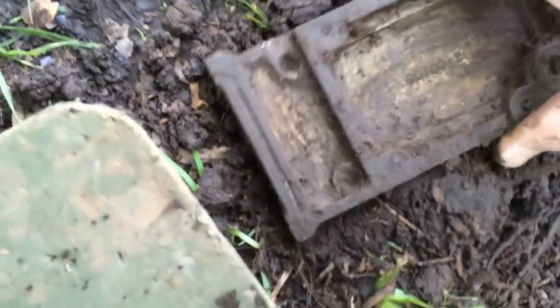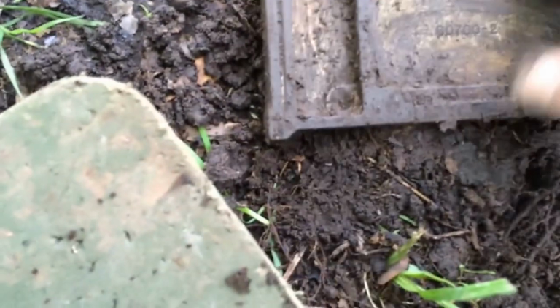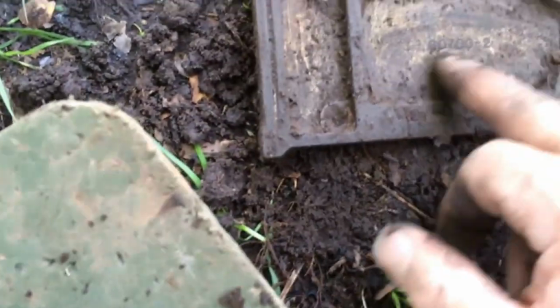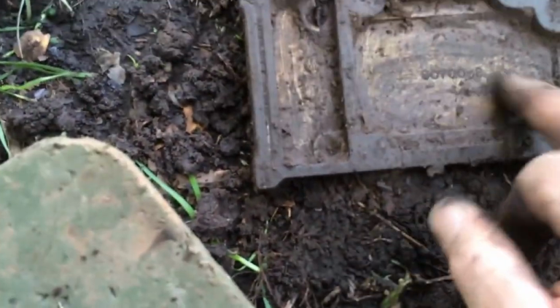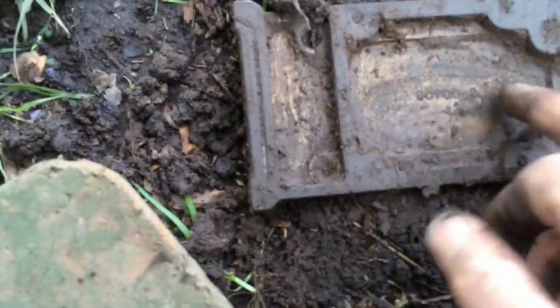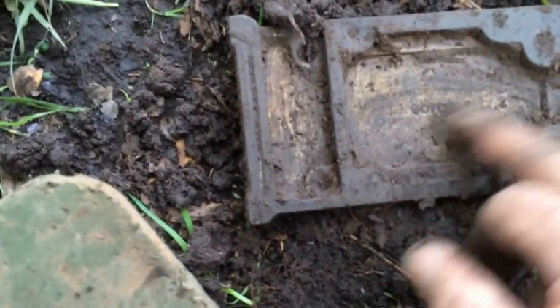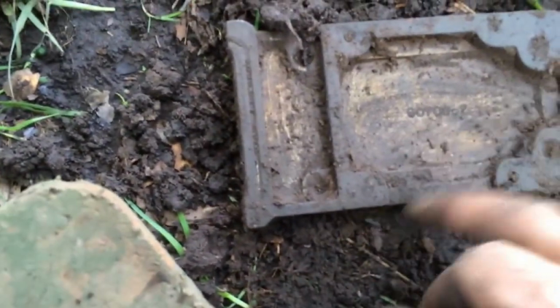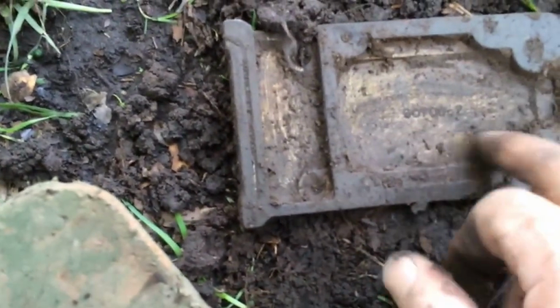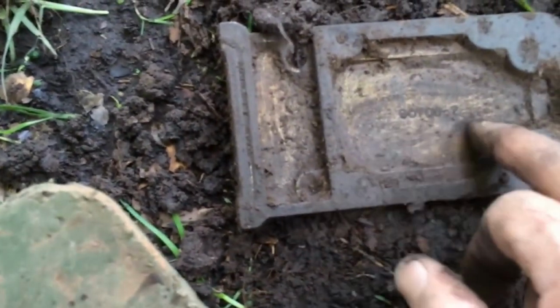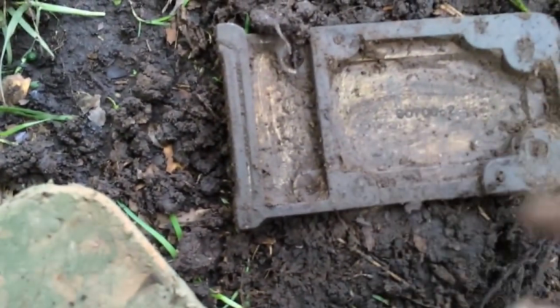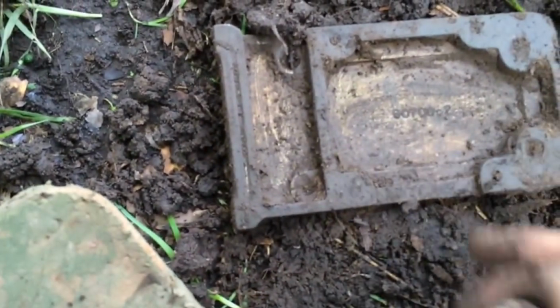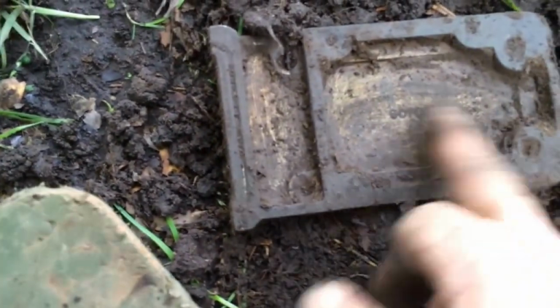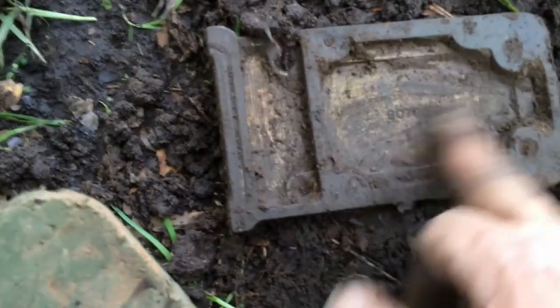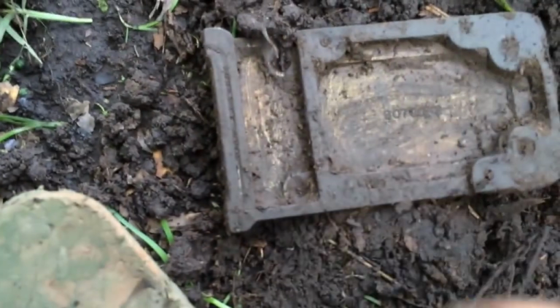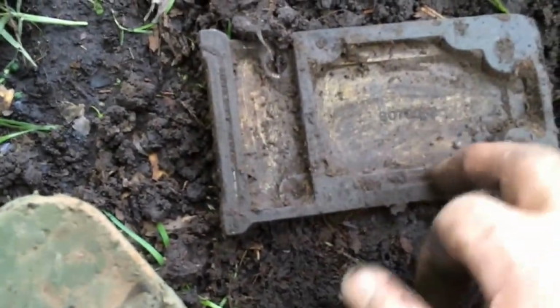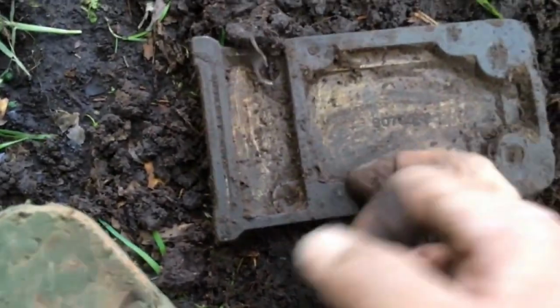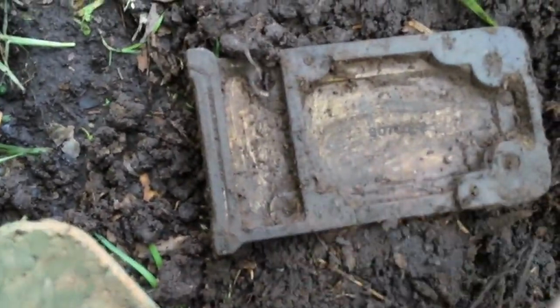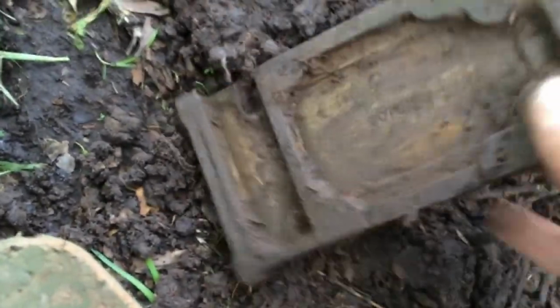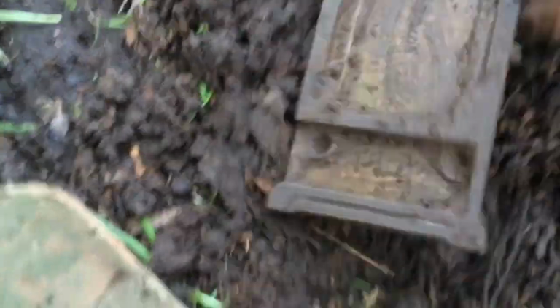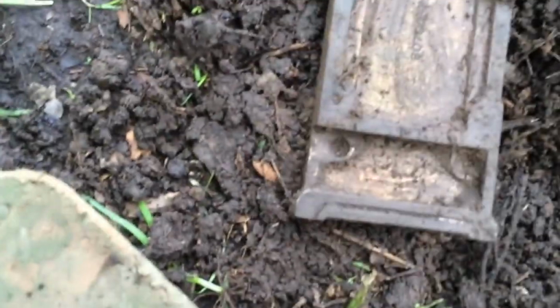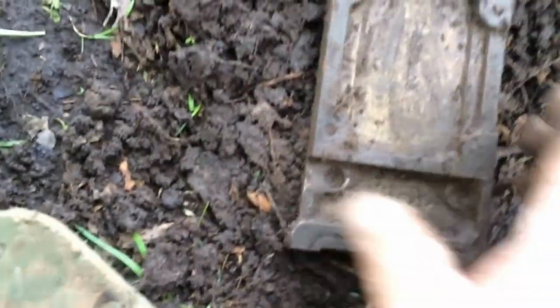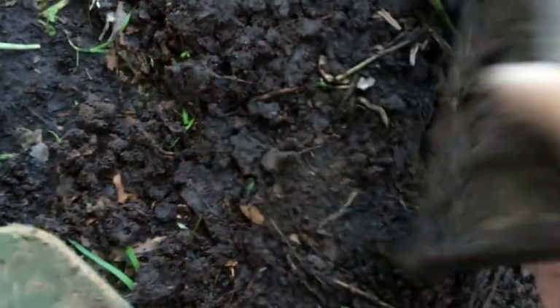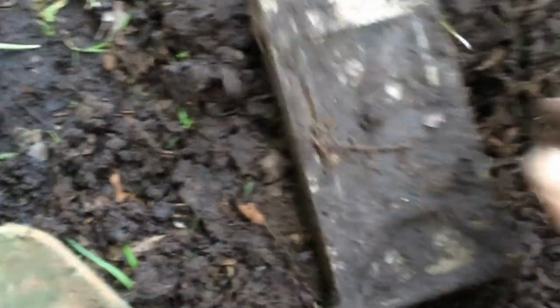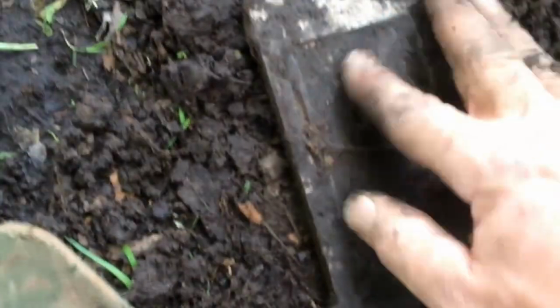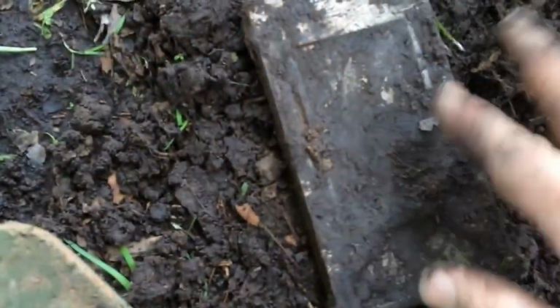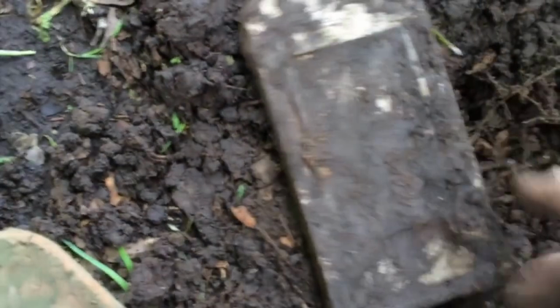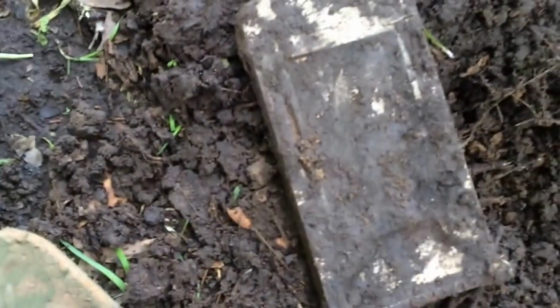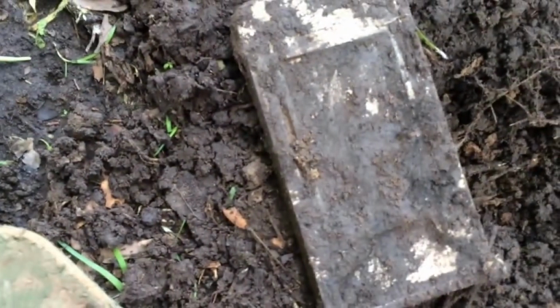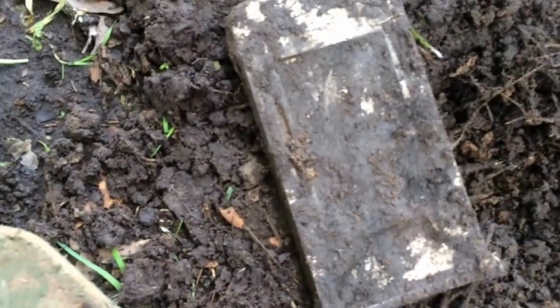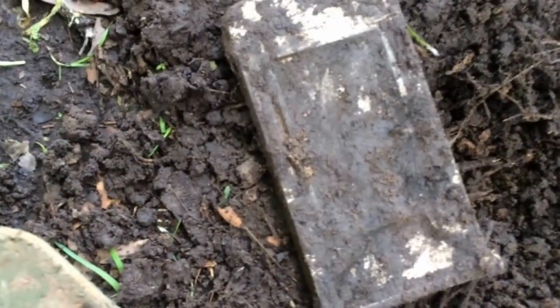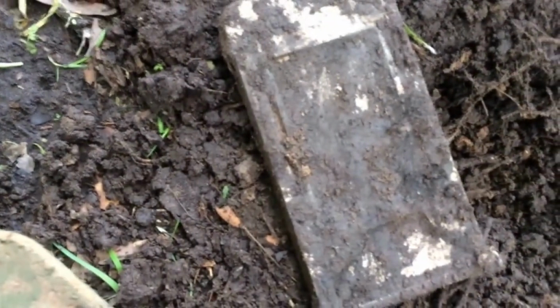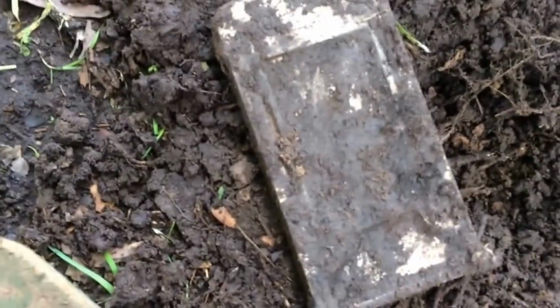The serial number reads something like 0070, dash 2, 607, 00 dash 2. Don't see any other markings, but we'll get this thing cleaned up and take a look at it.